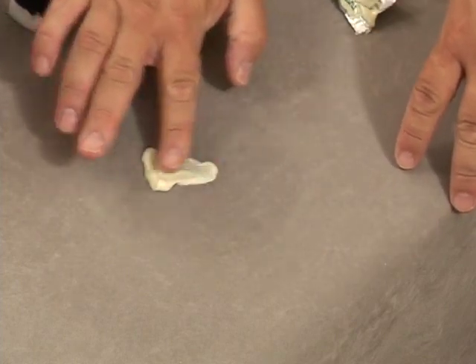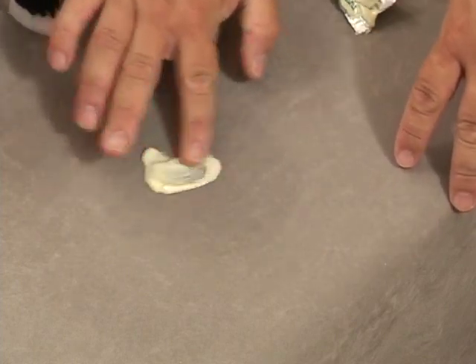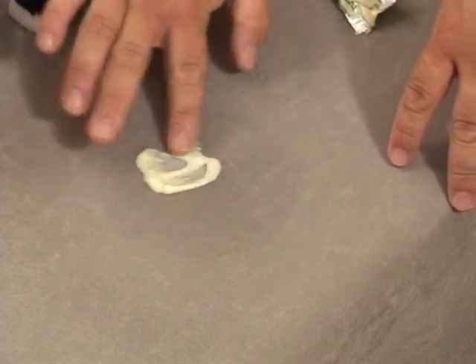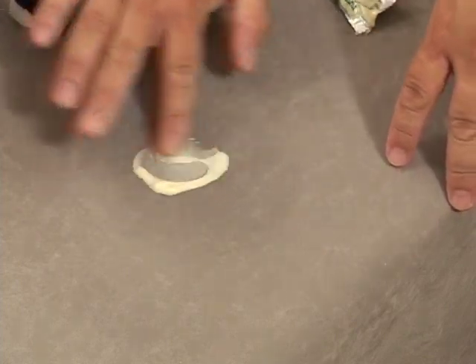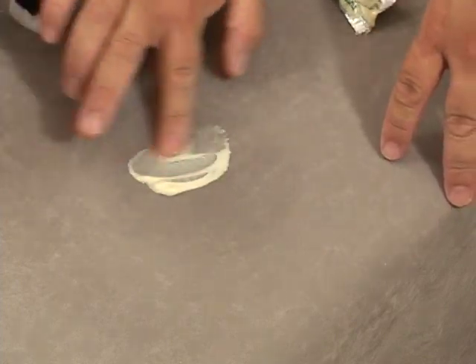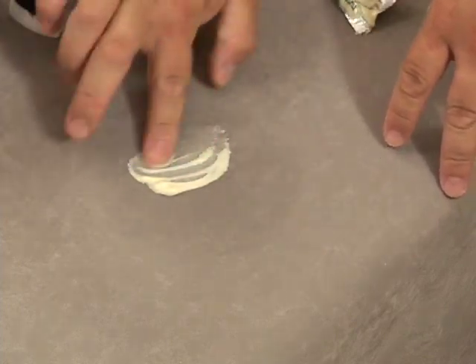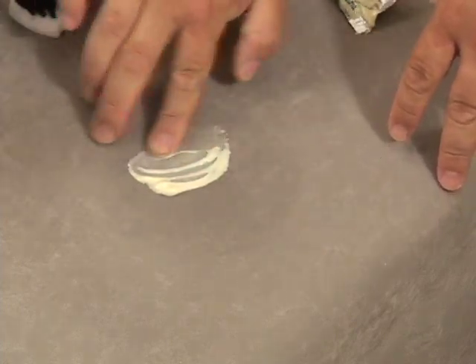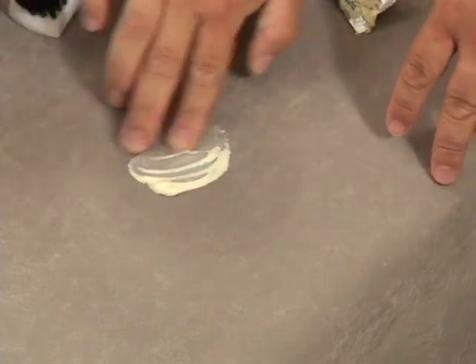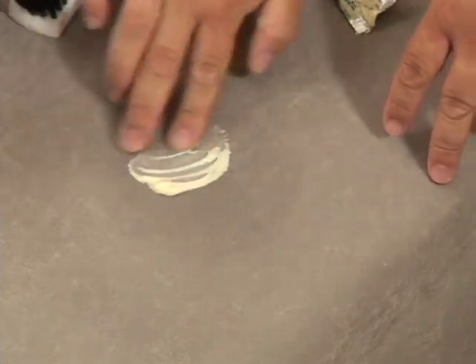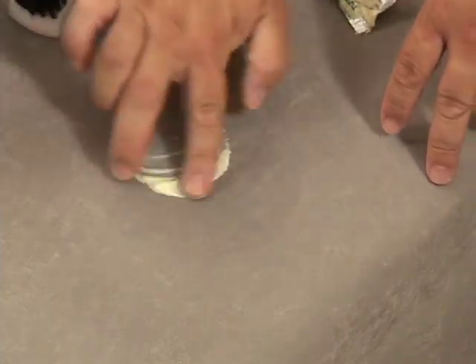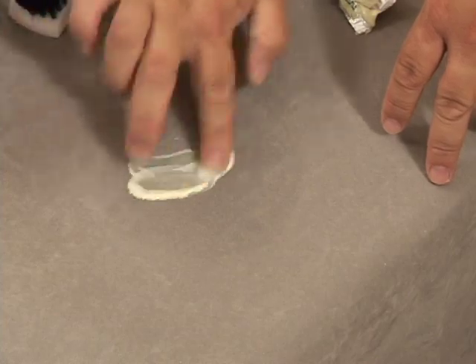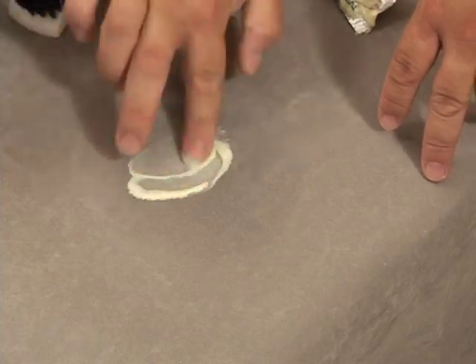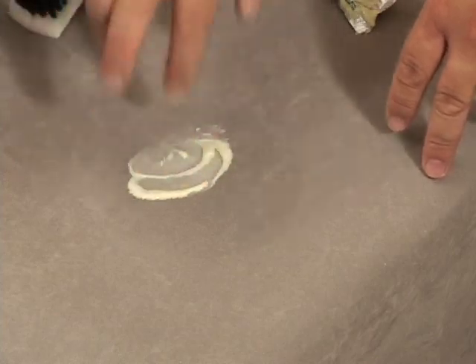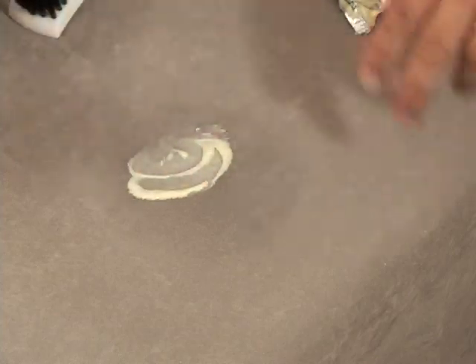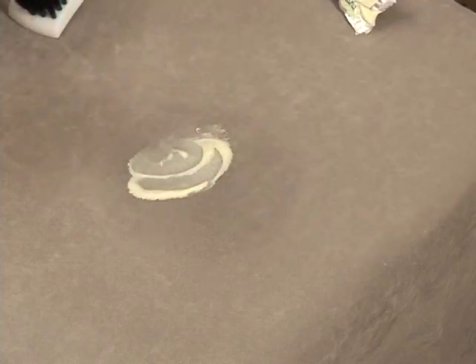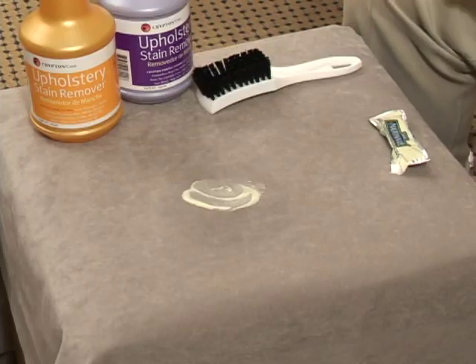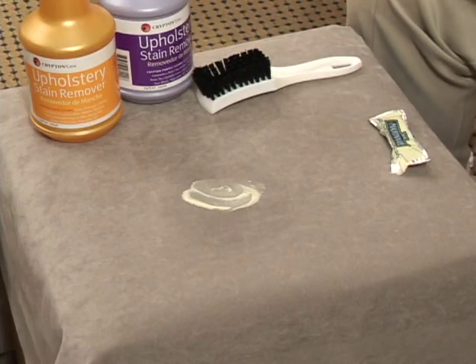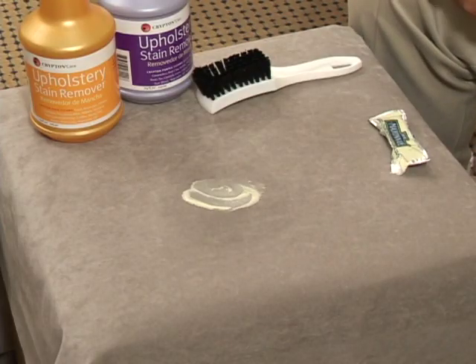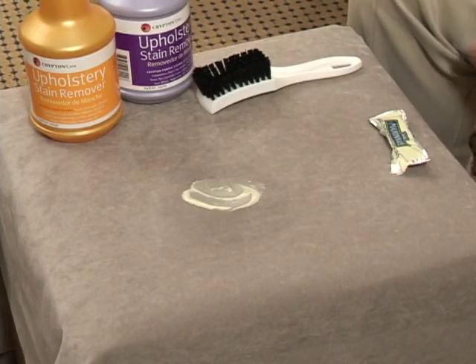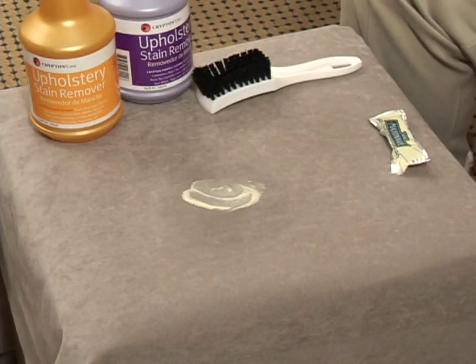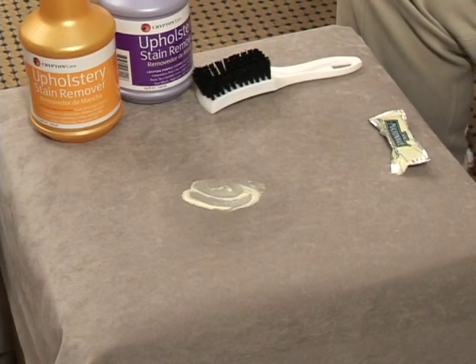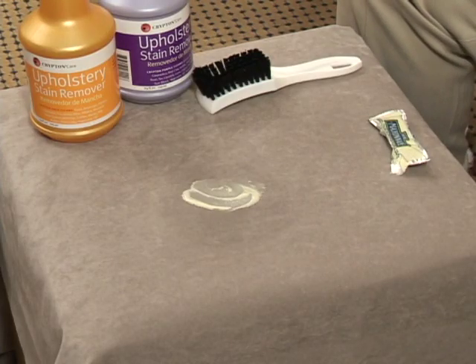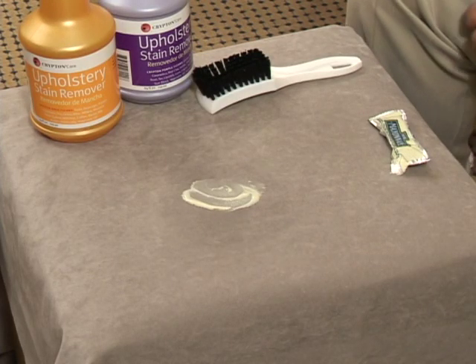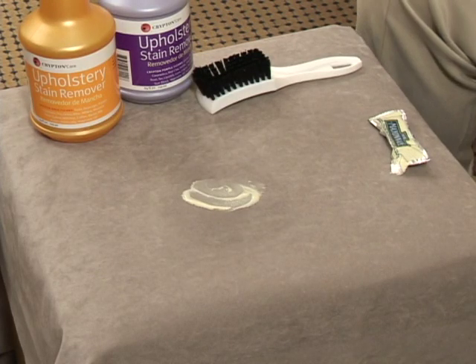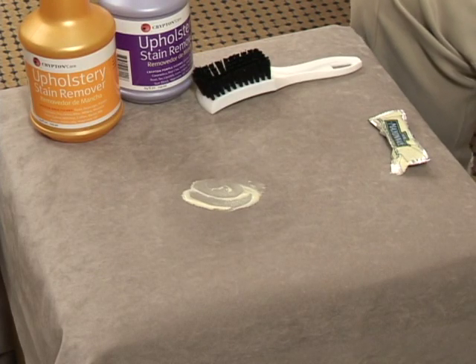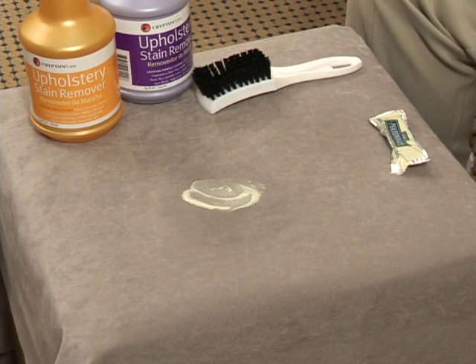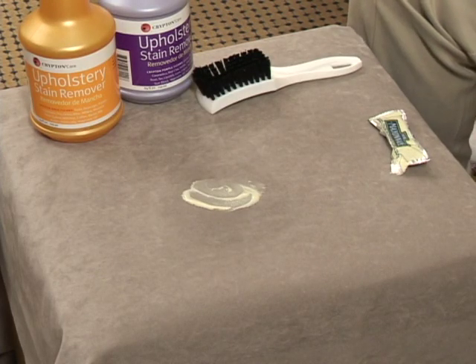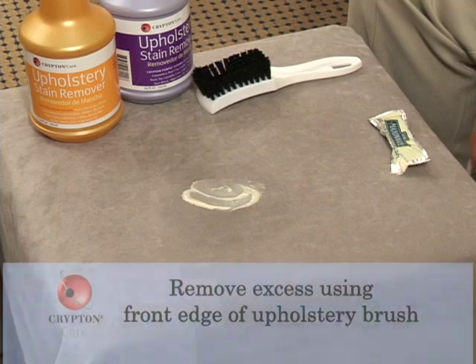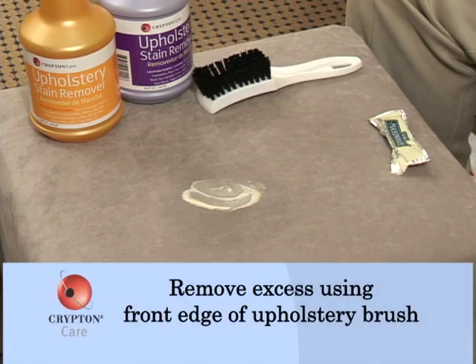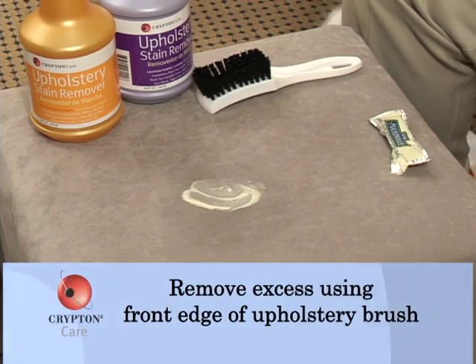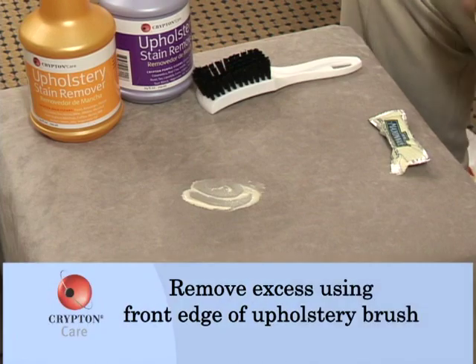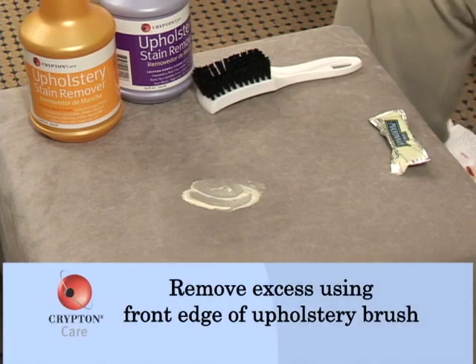I'm going to take mayonnaise and push it into the fabric. Remember that the very first thing we want to do when we have a stain like this is we want to remove the excess.